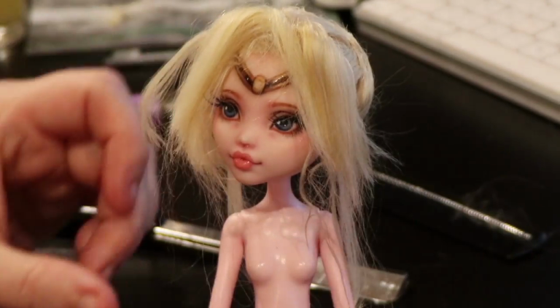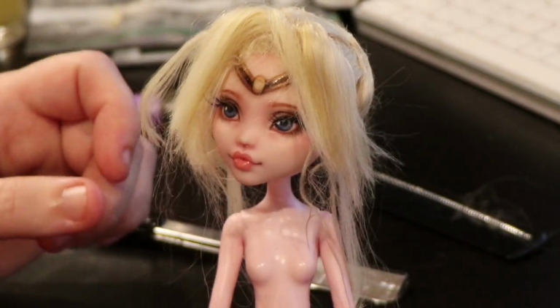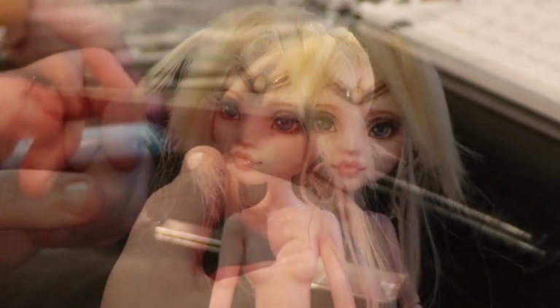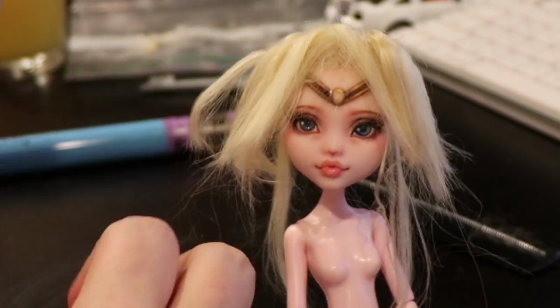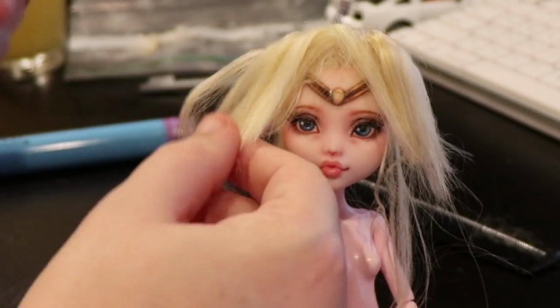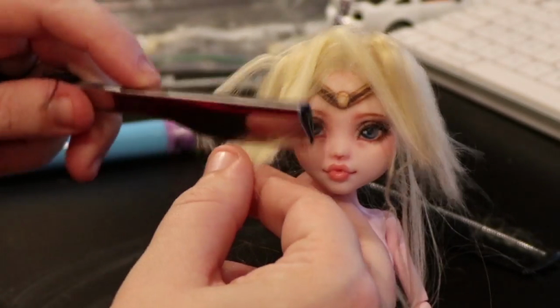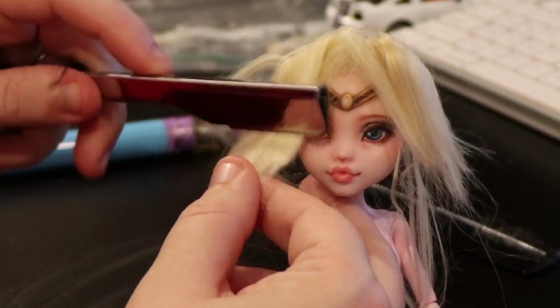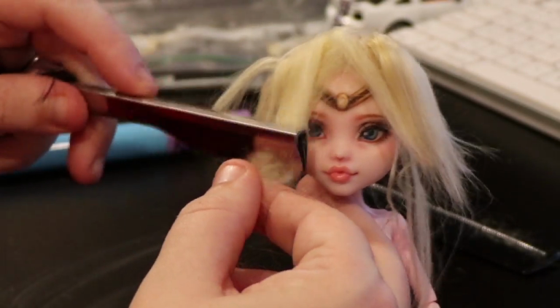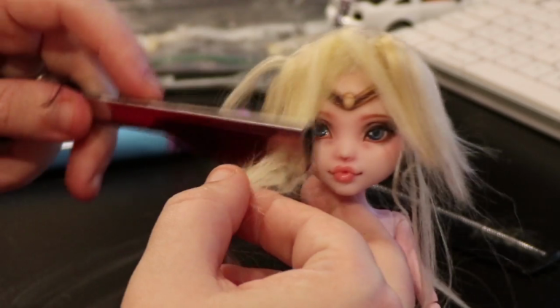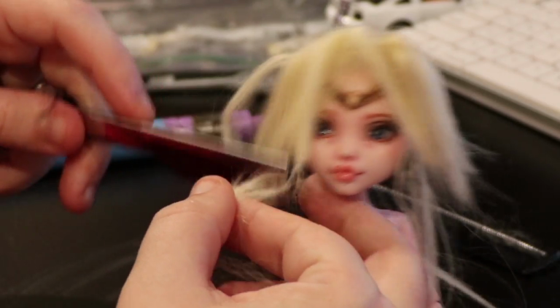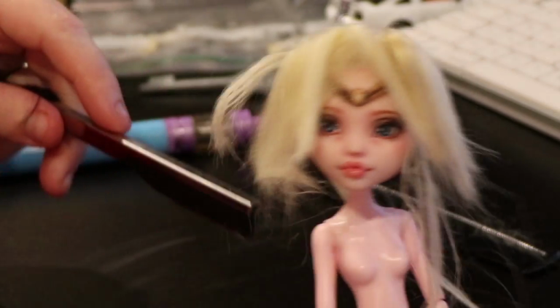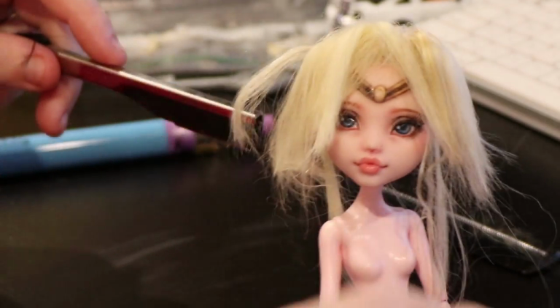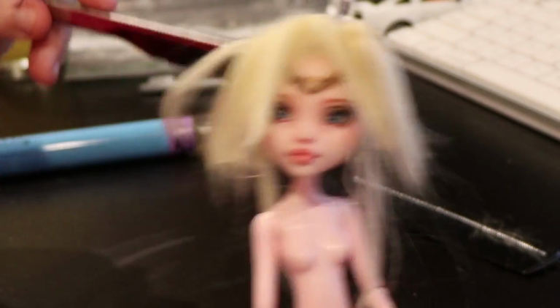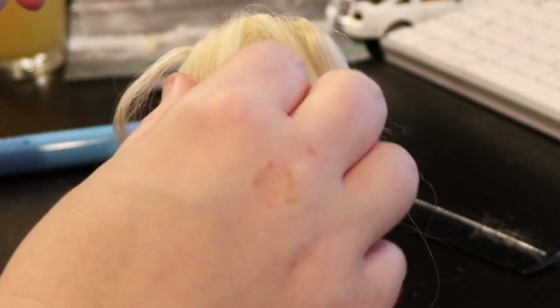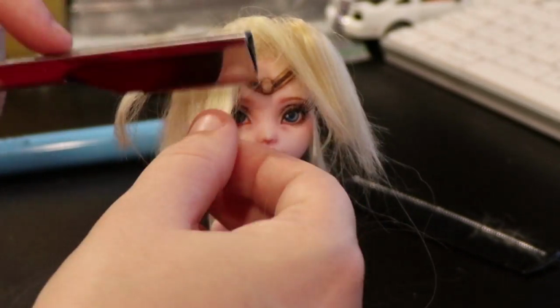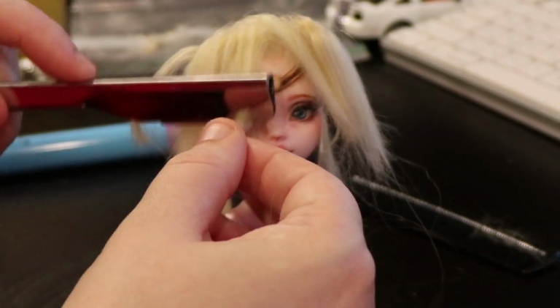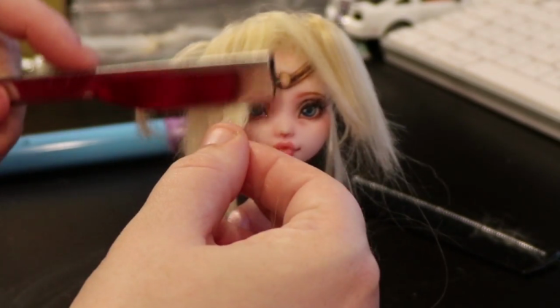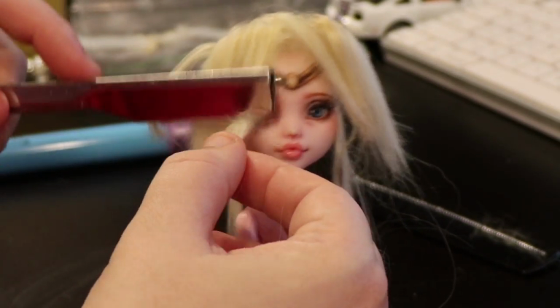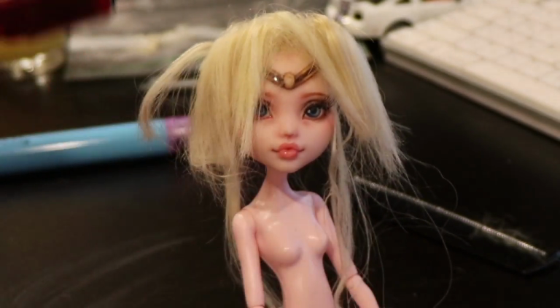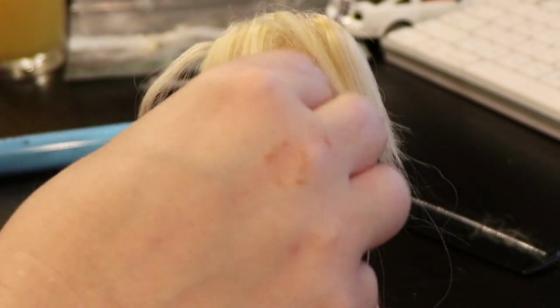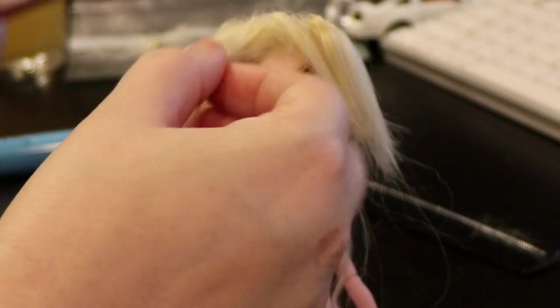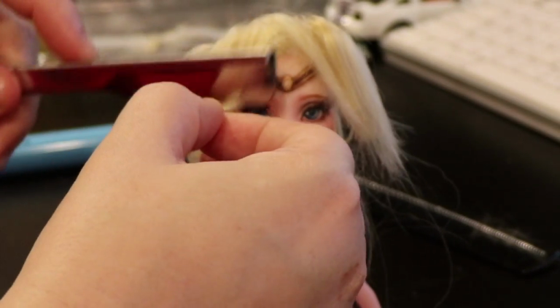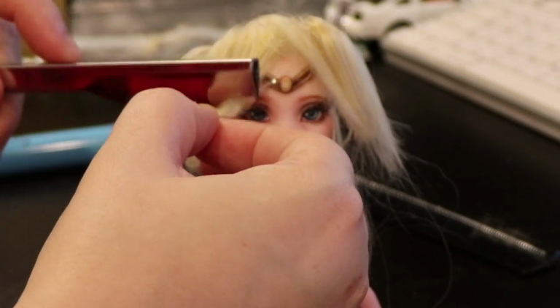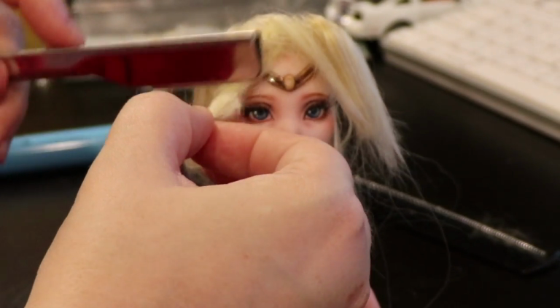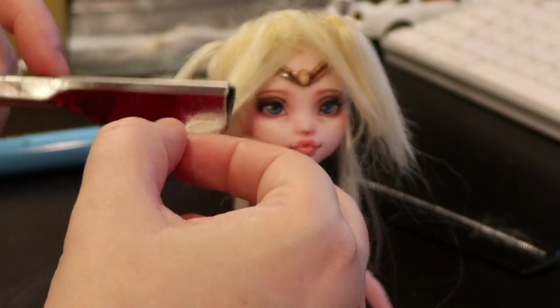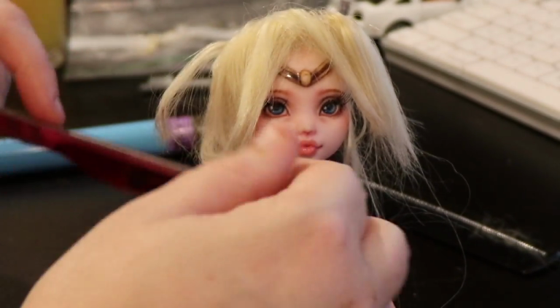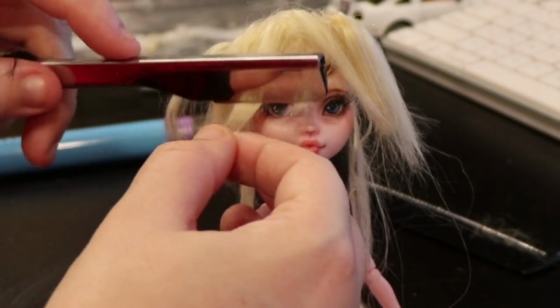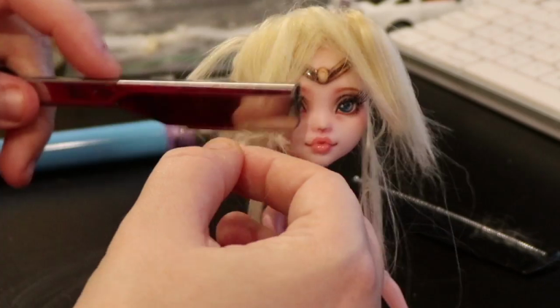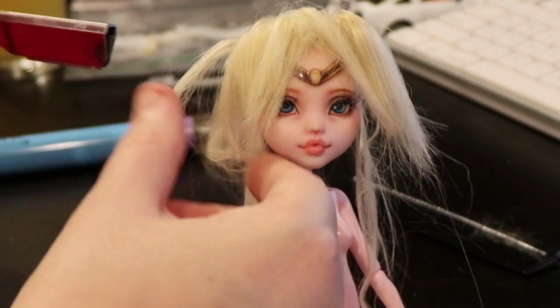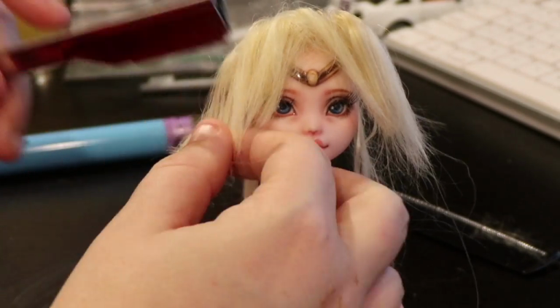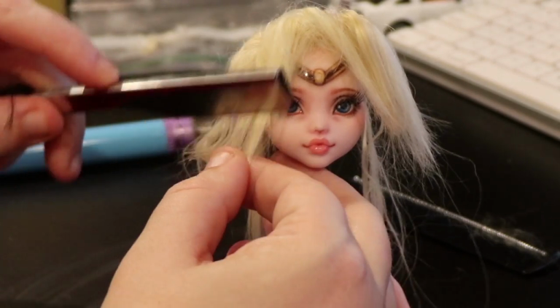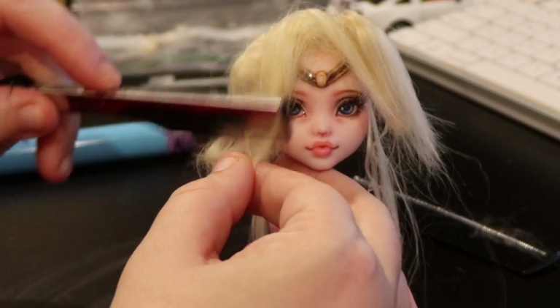Using a razor, I slowly trim the bangs down to the length I want. Take your time with this and cut small amounts at a time — you don't want to mess this part up.